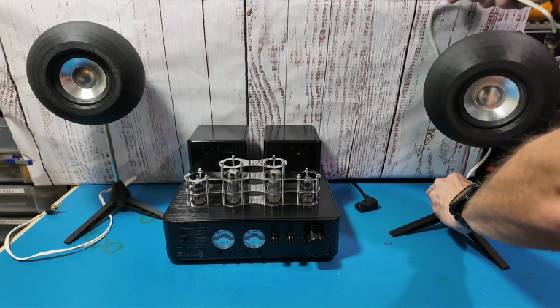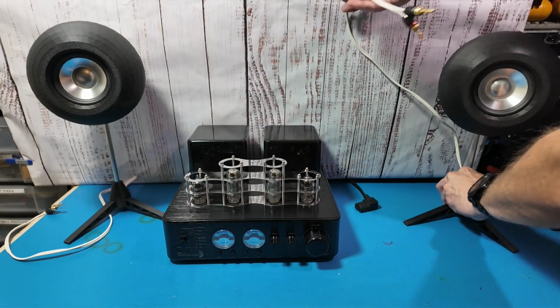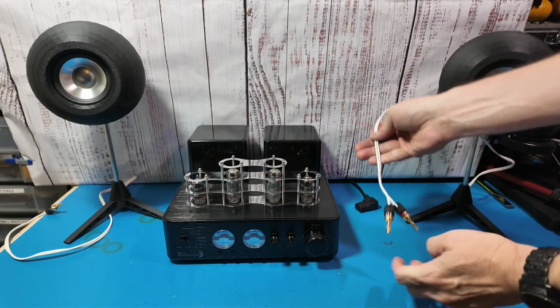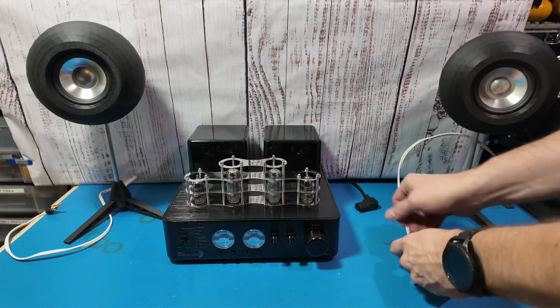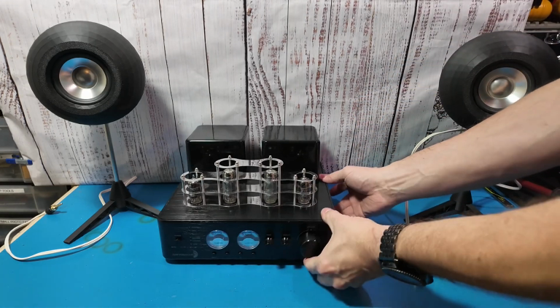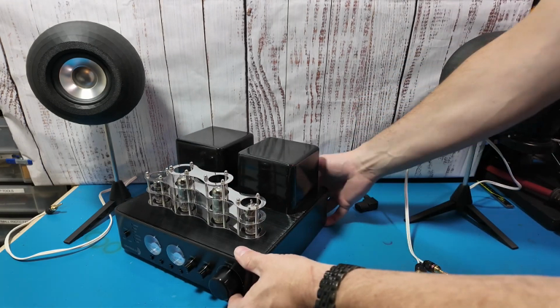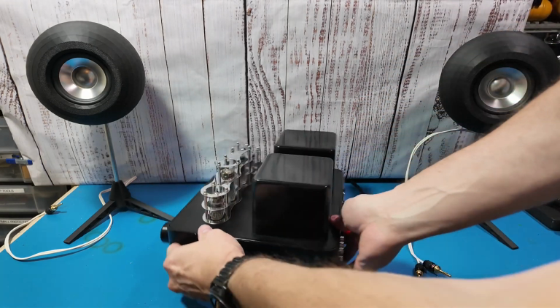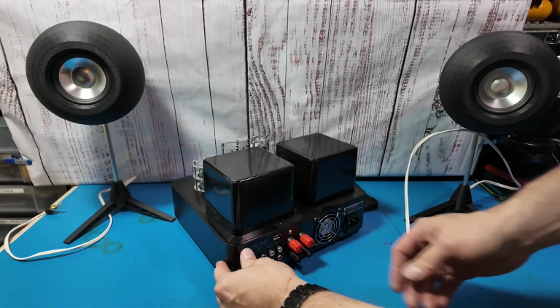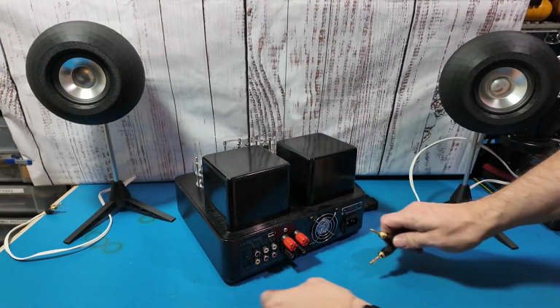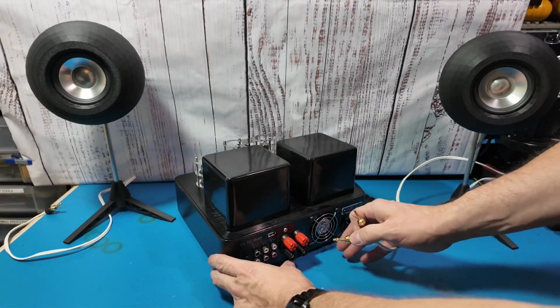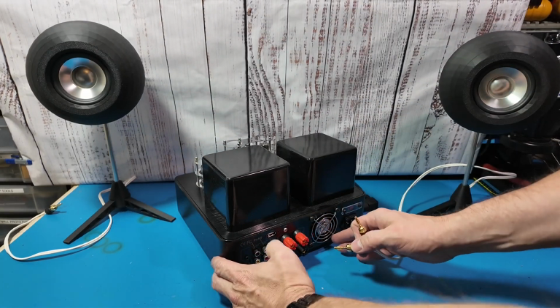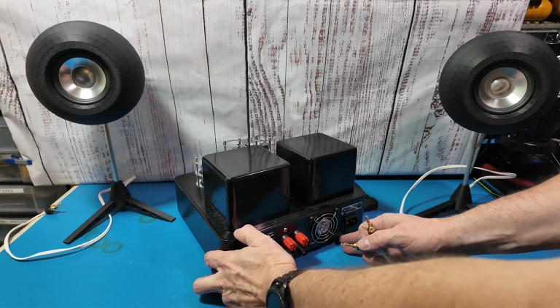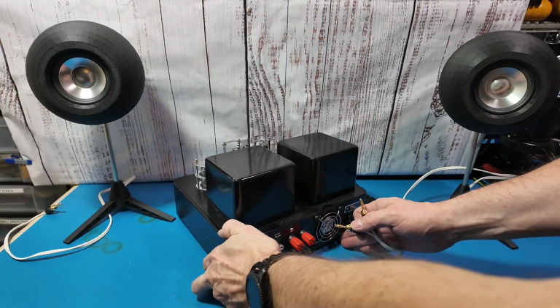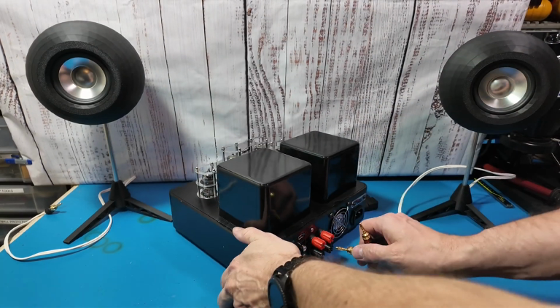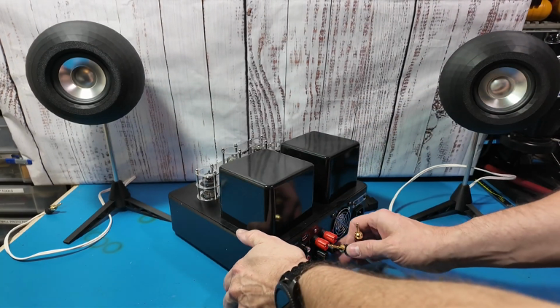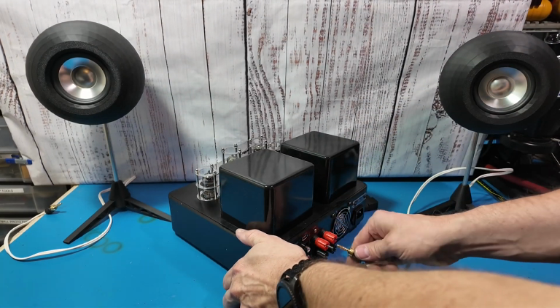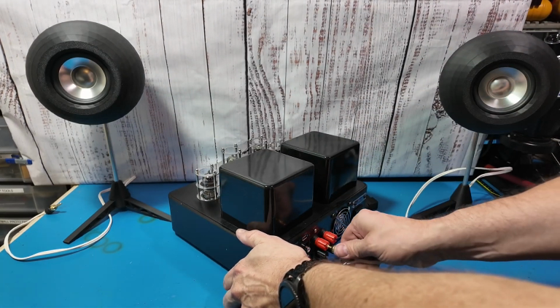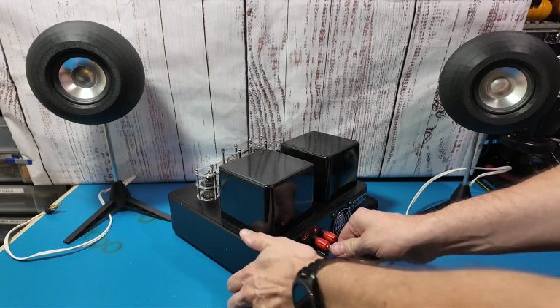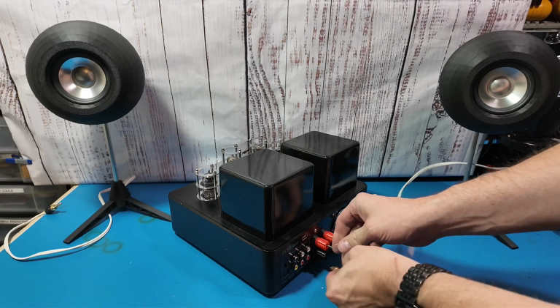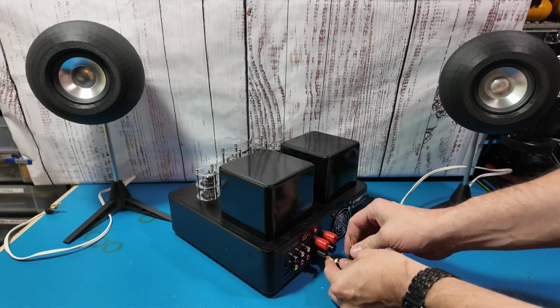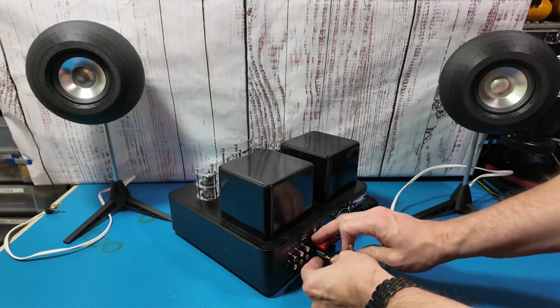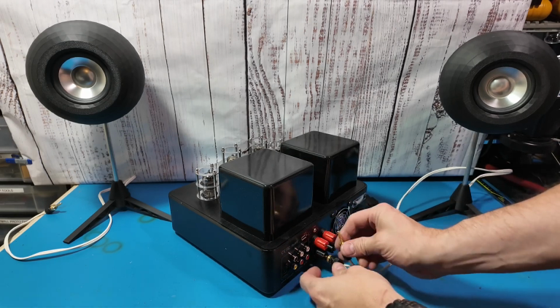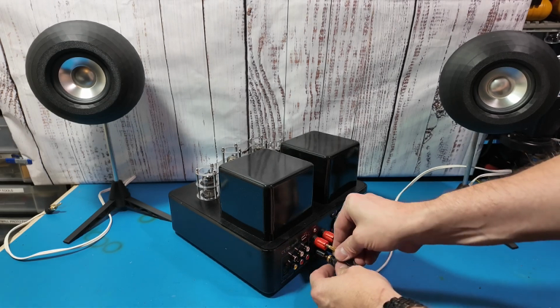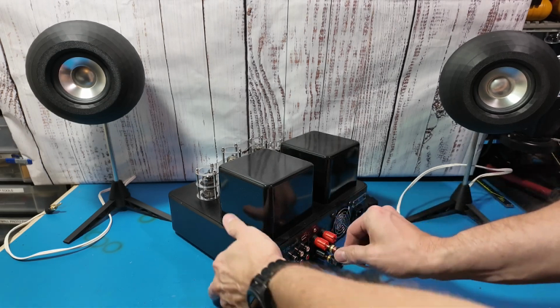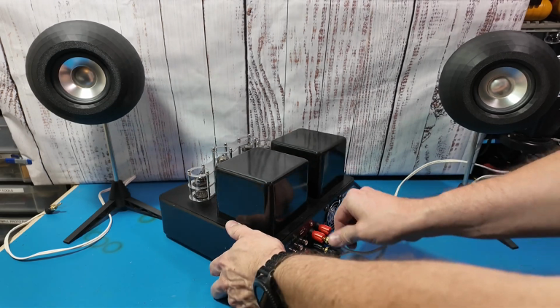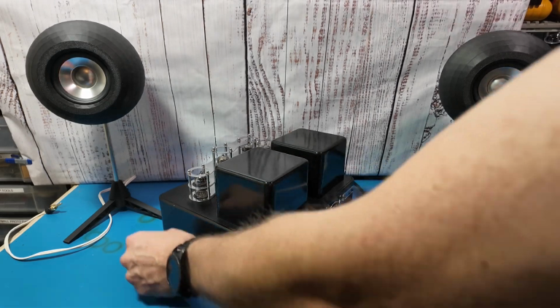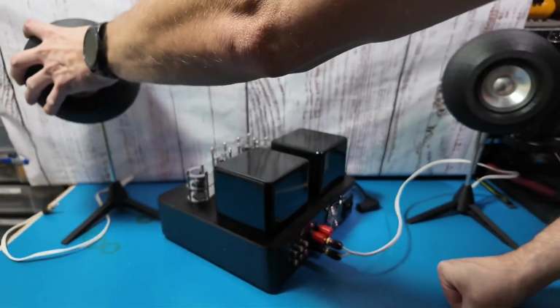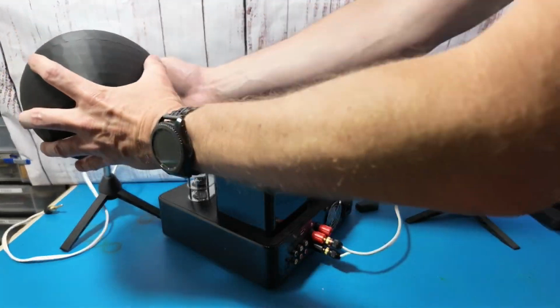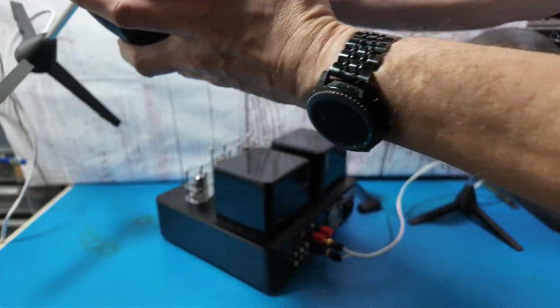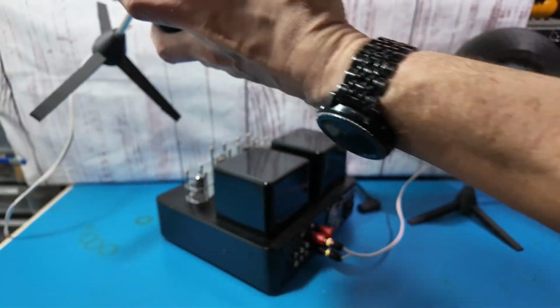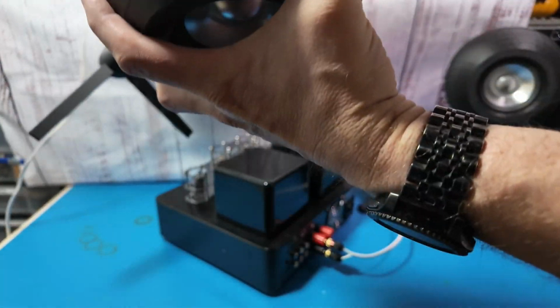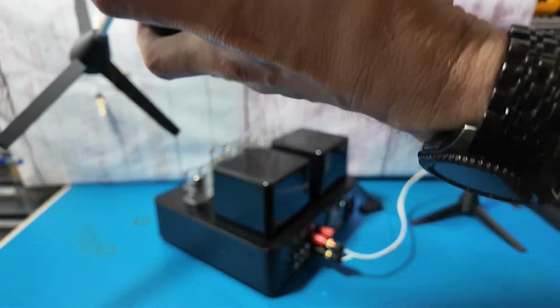Here is the tube amp that I got on Amazon. I think it uses the tubes for the preamp circuit and then has standard amplification.